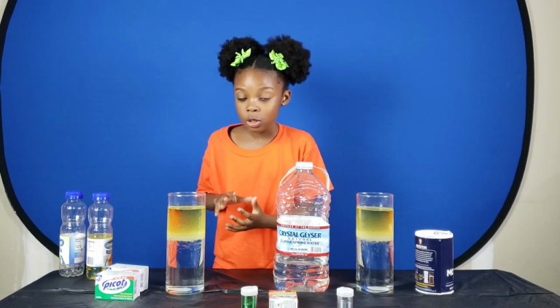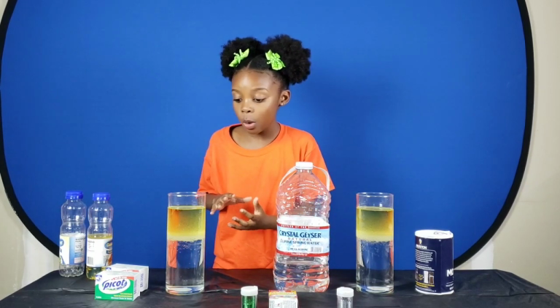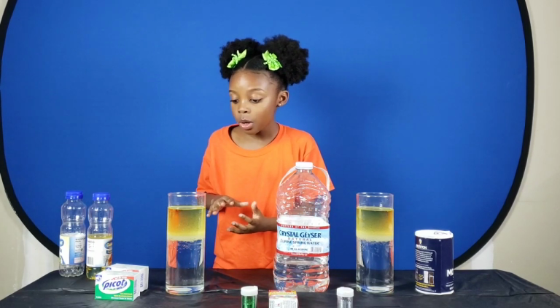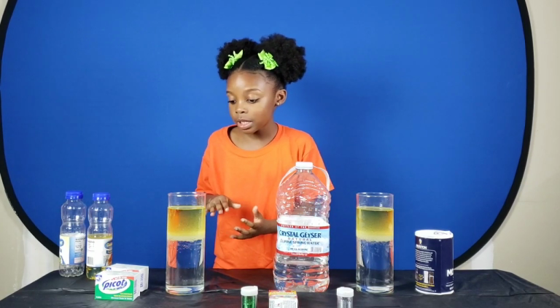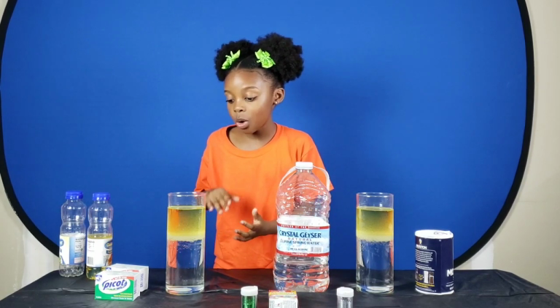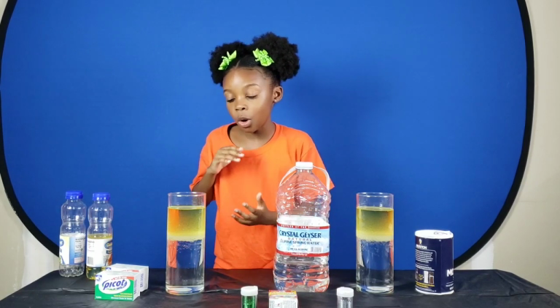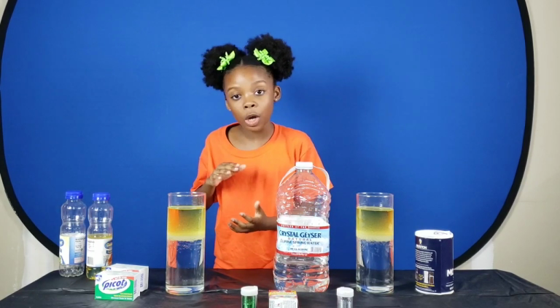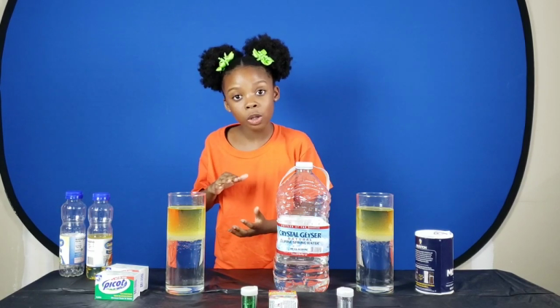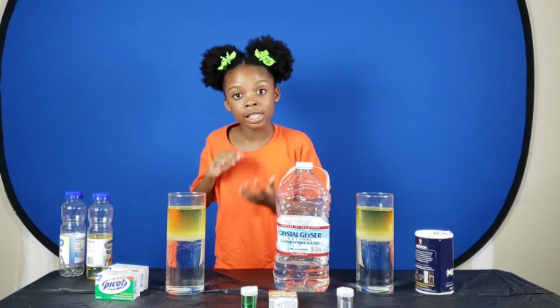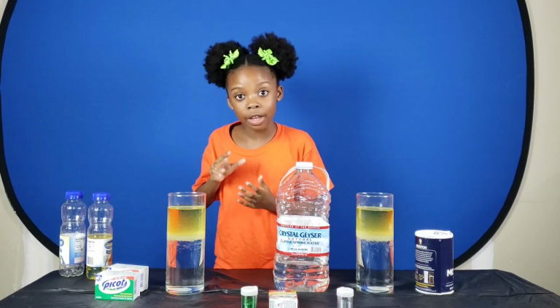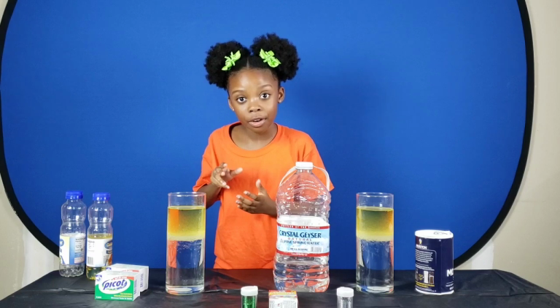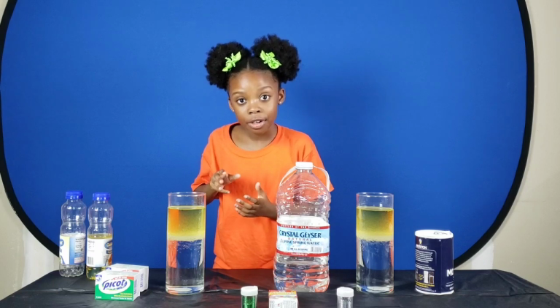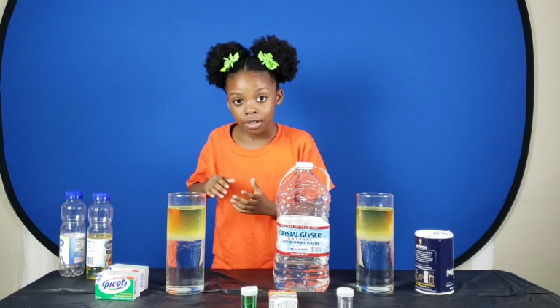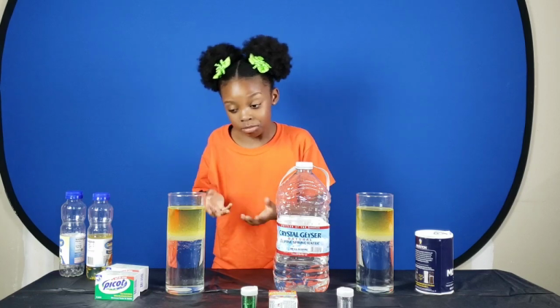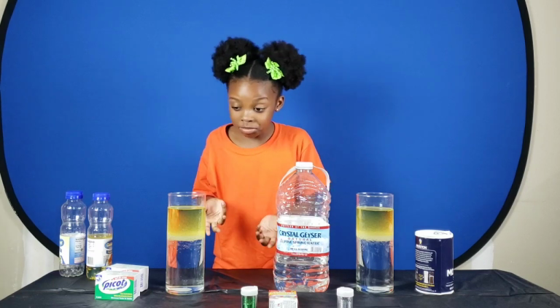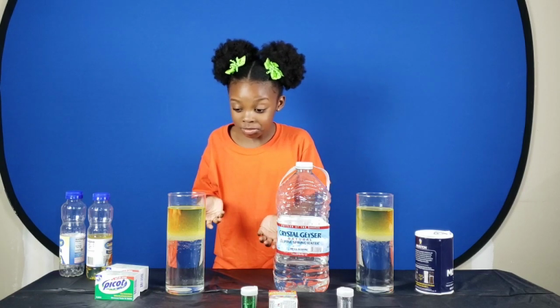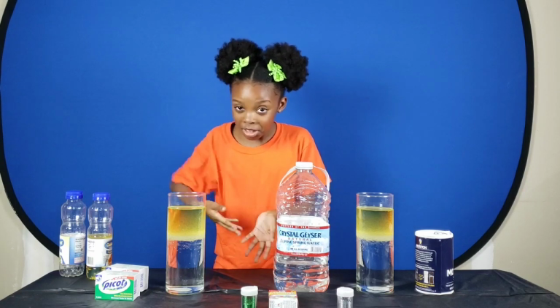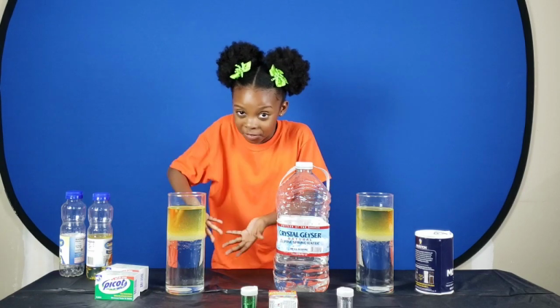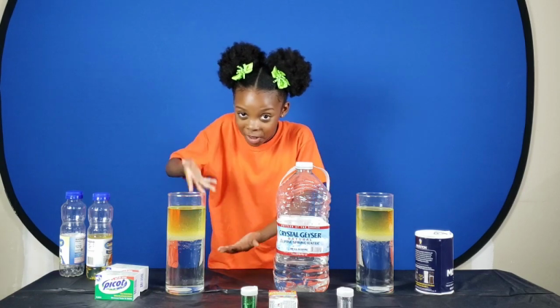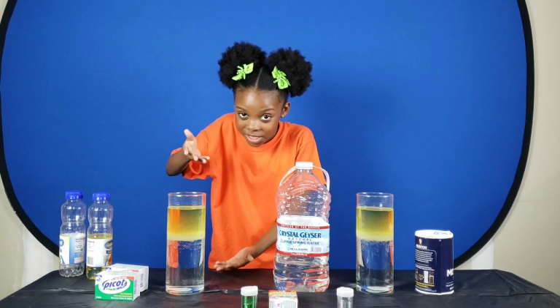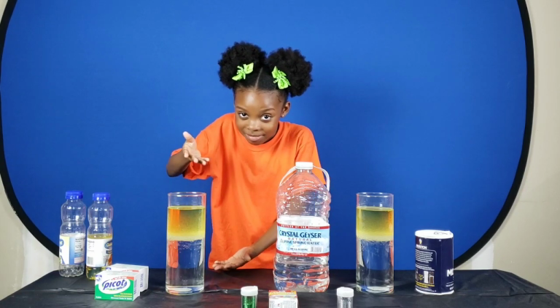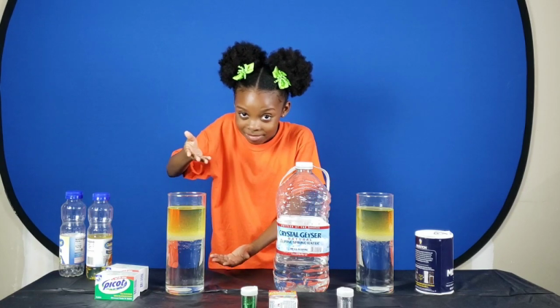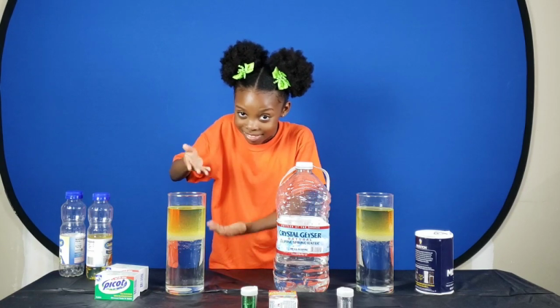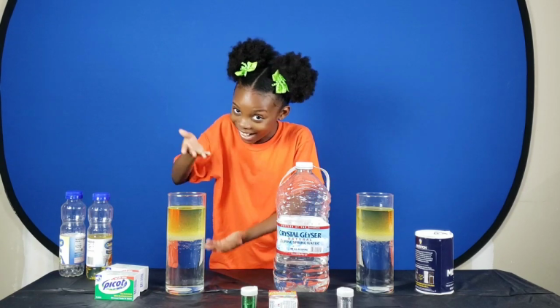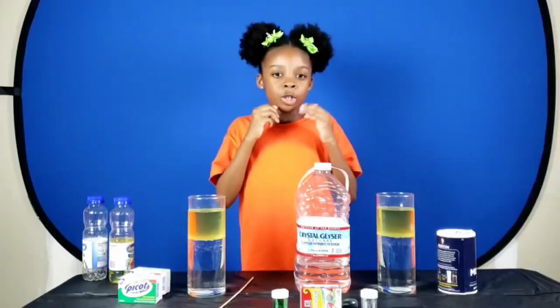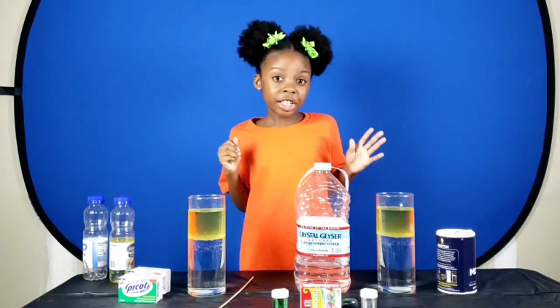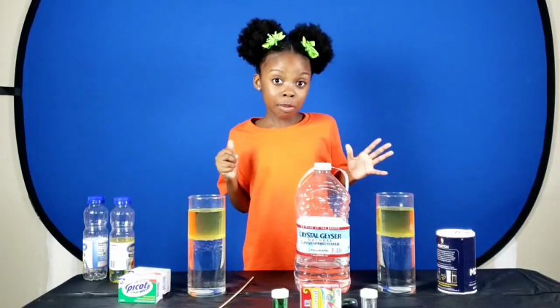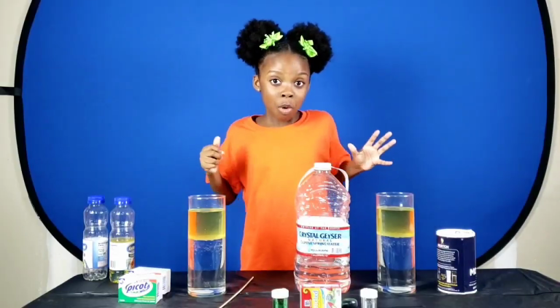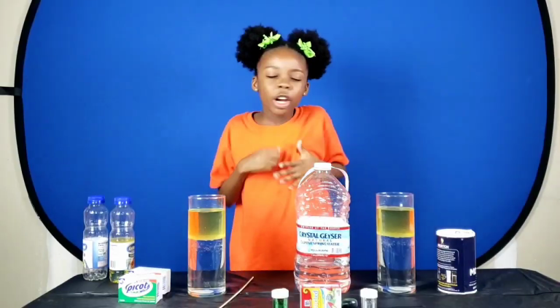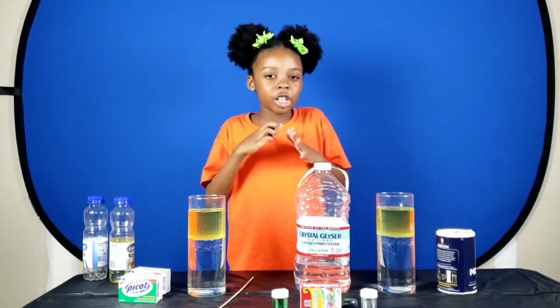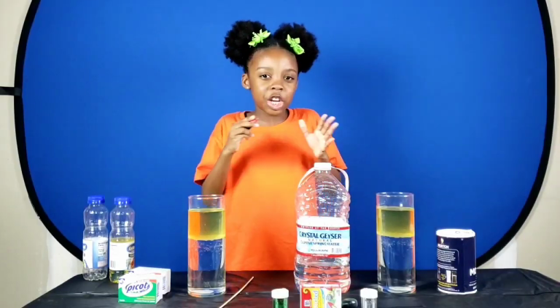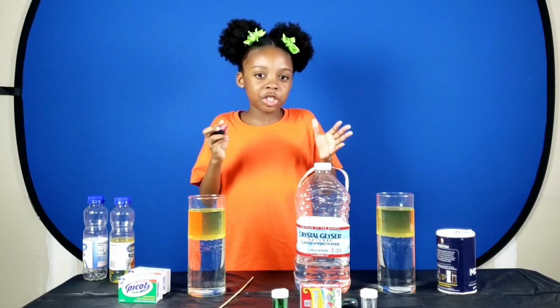Well, water is actually heavier than oil. So since the oil is lighter, it floats. Next up, we're color changing.